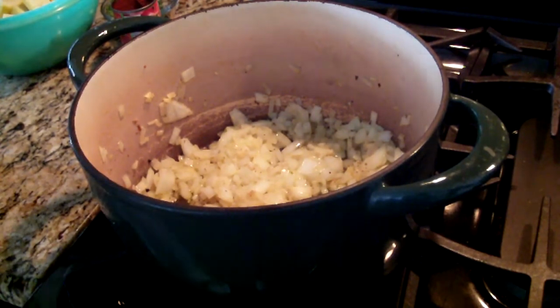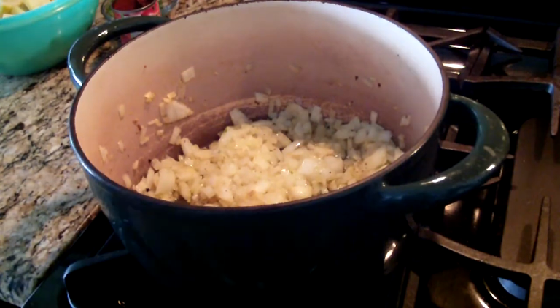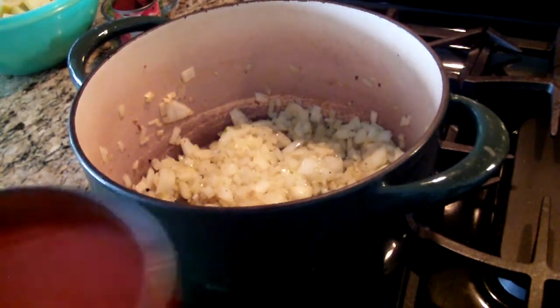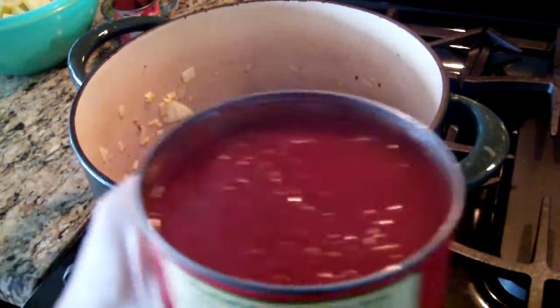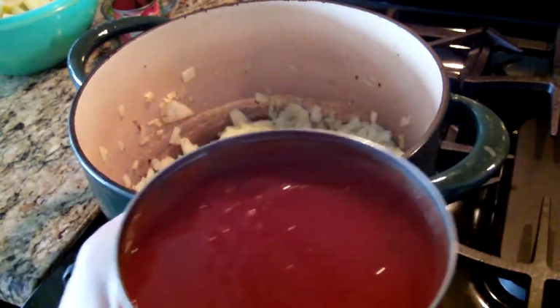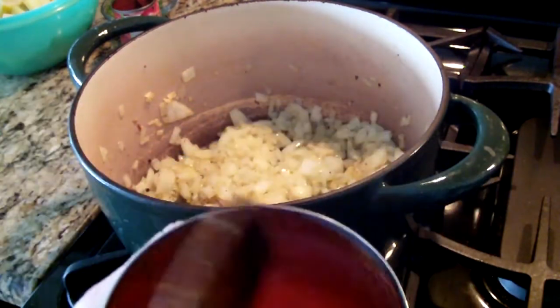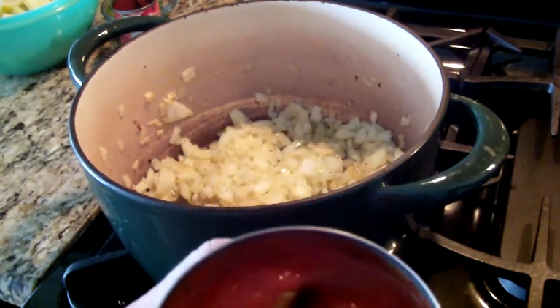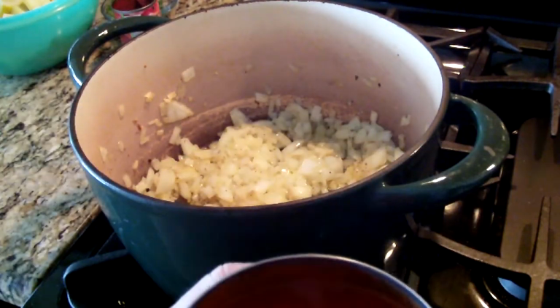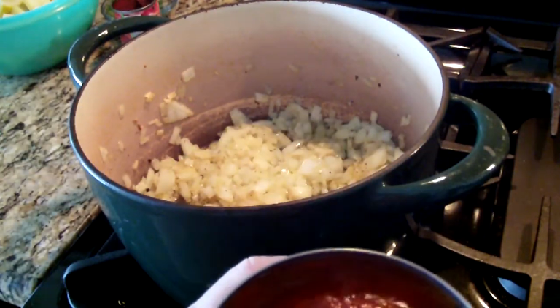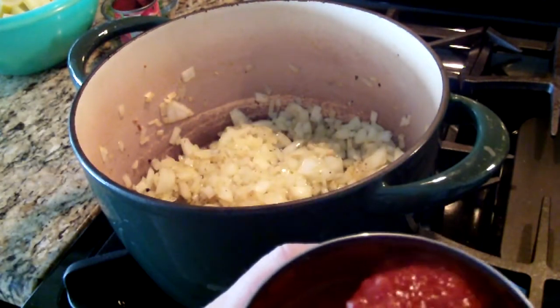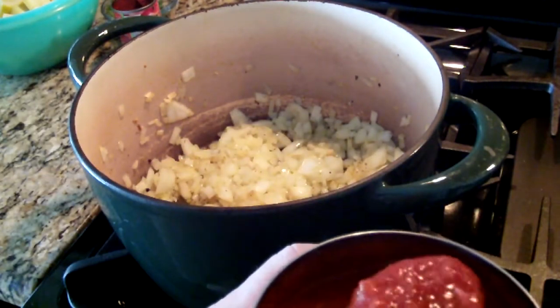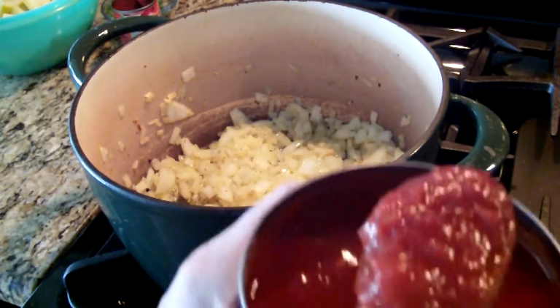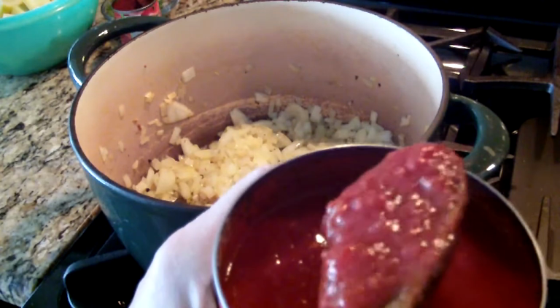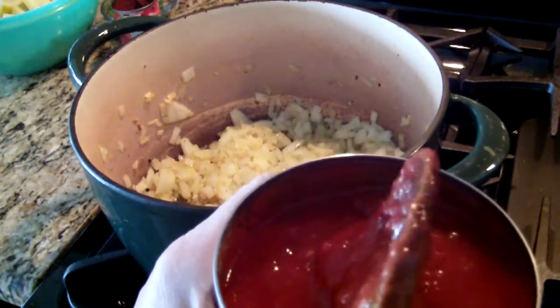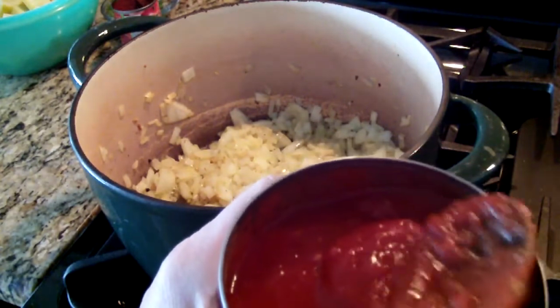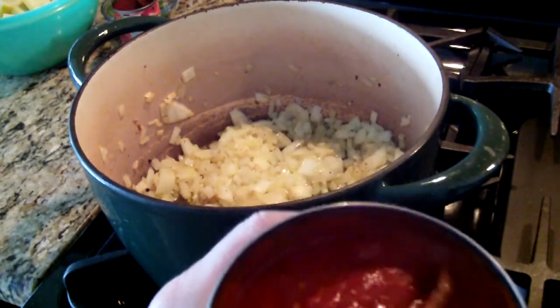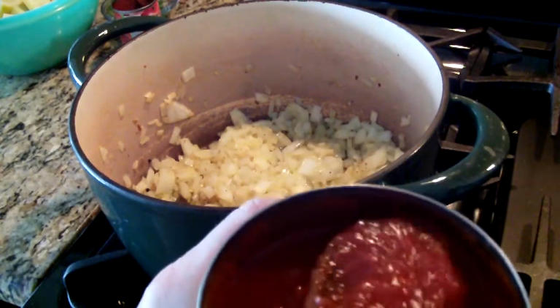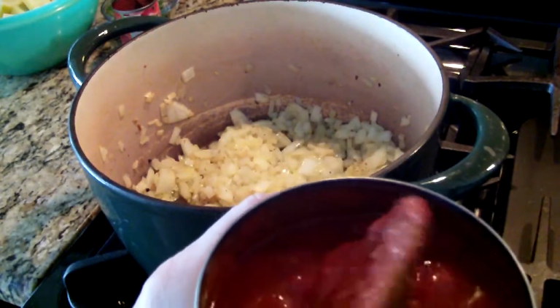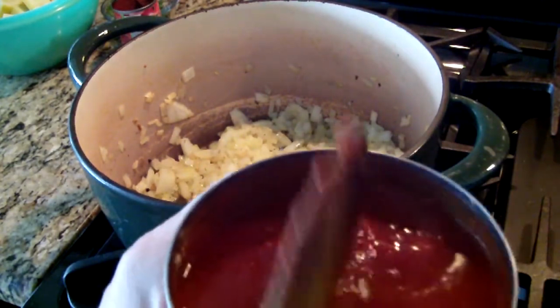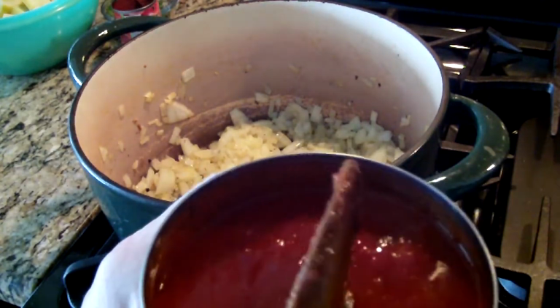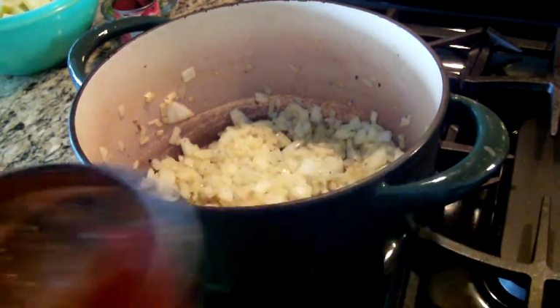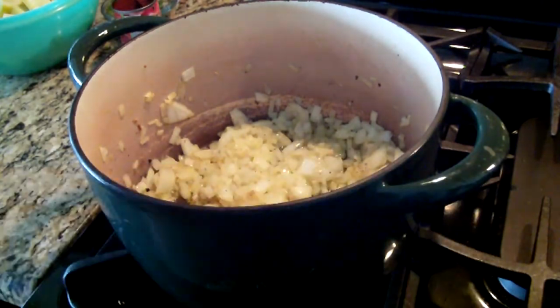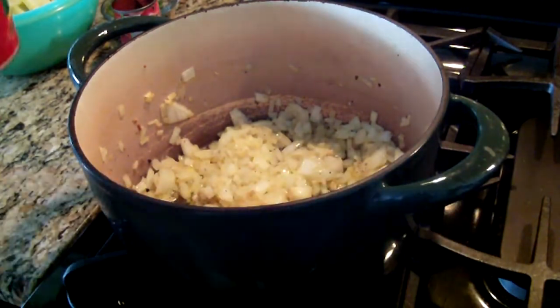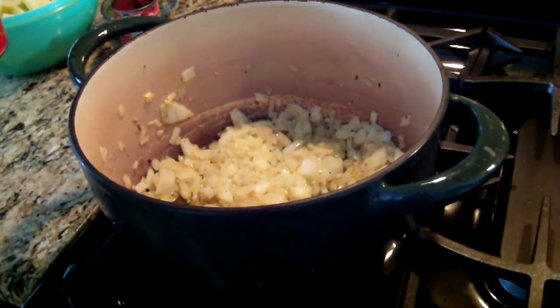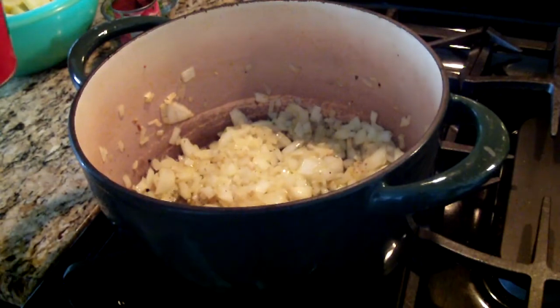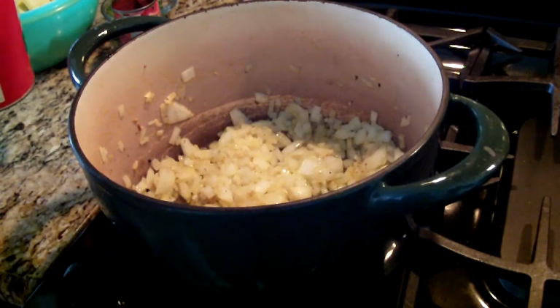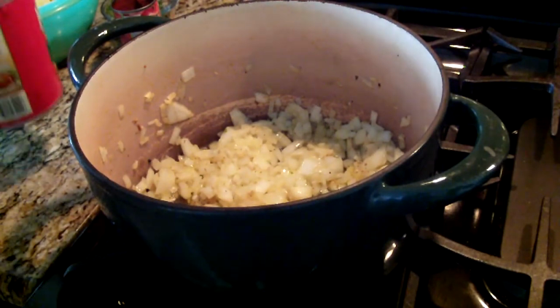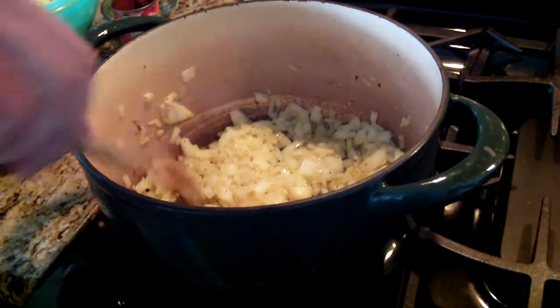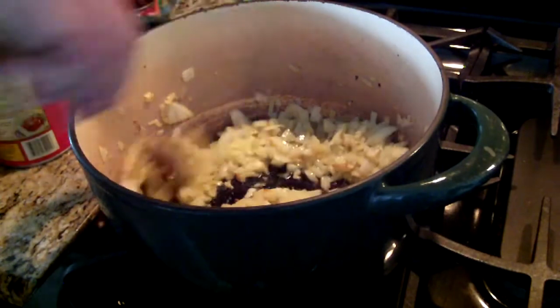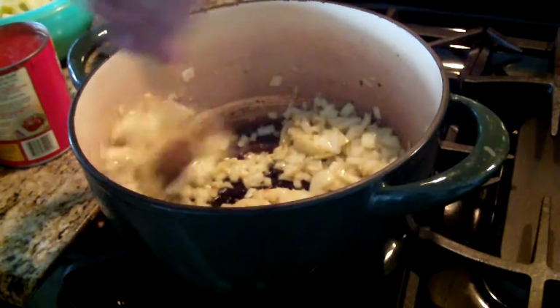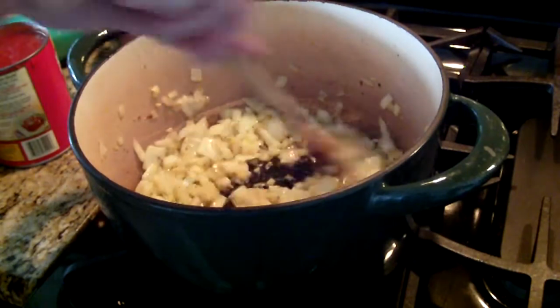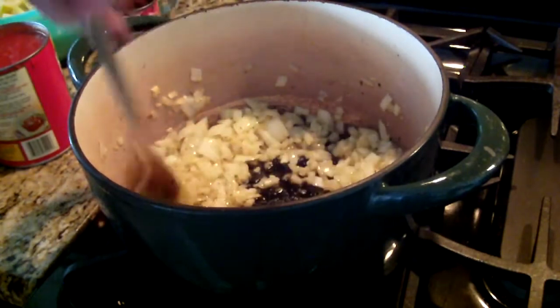Years ago this used to be clumpy, but see — it's not clumpy anymore, it's just like pureed, and it says crushed. Go figure. Alright, so my onions are cooking nice.